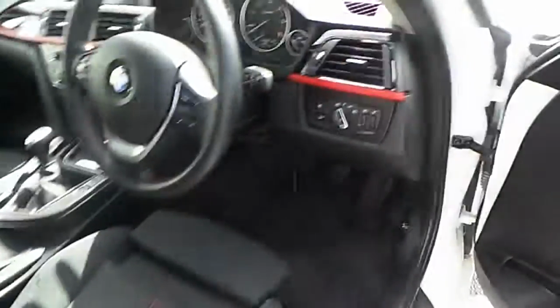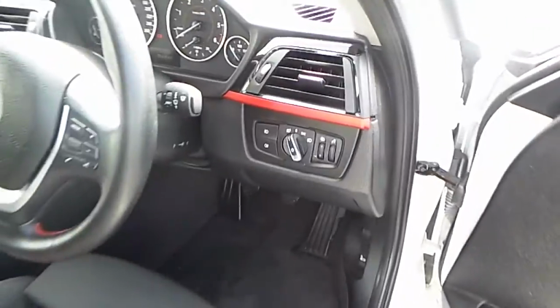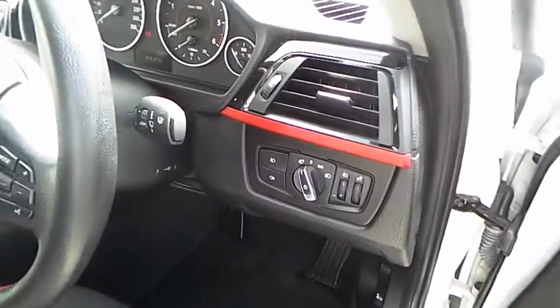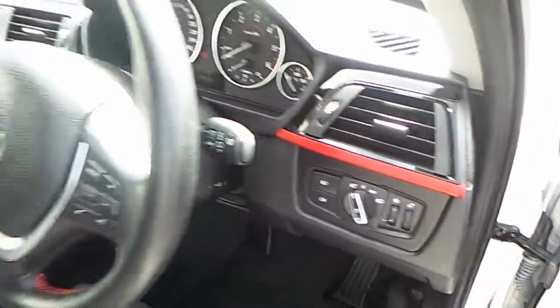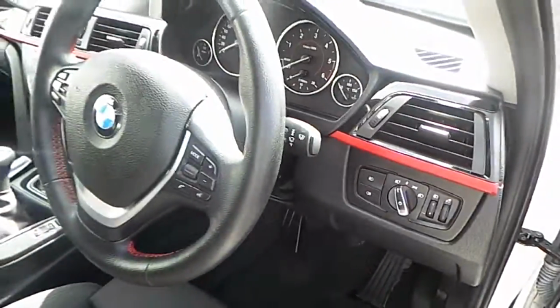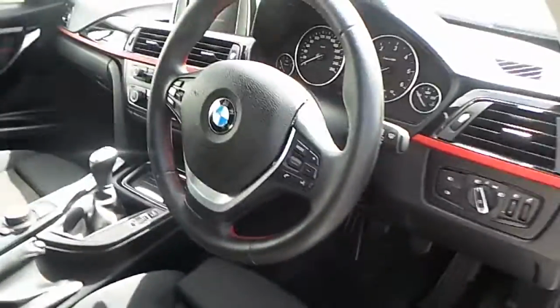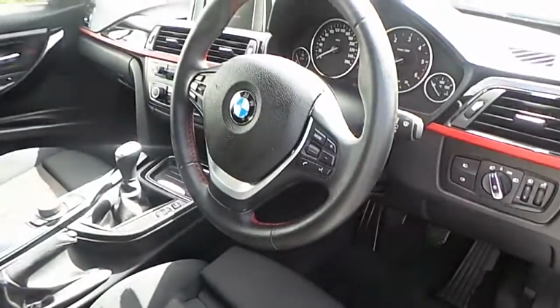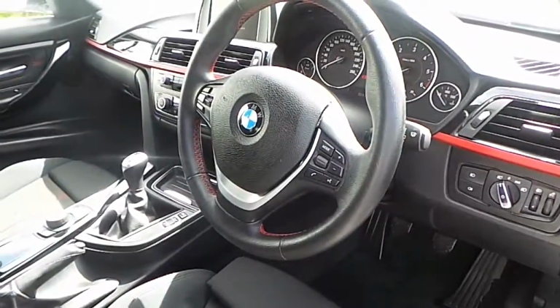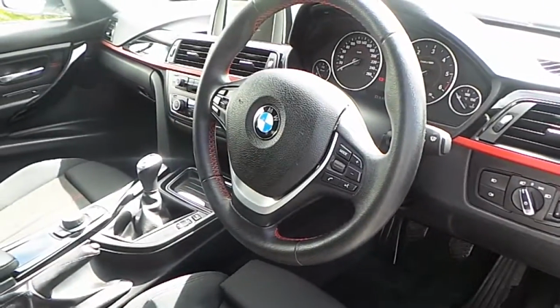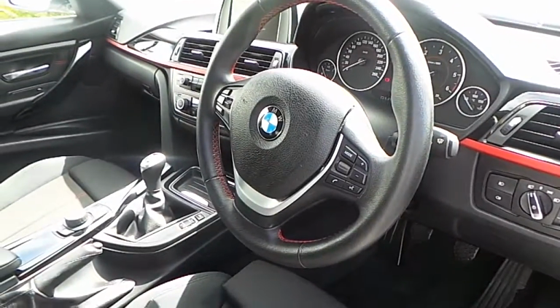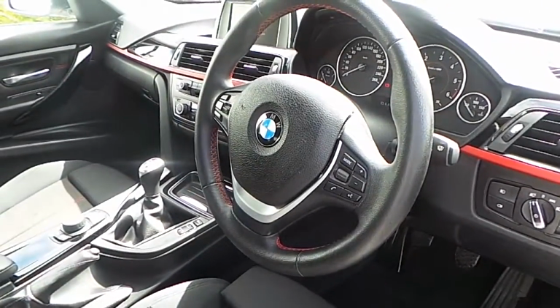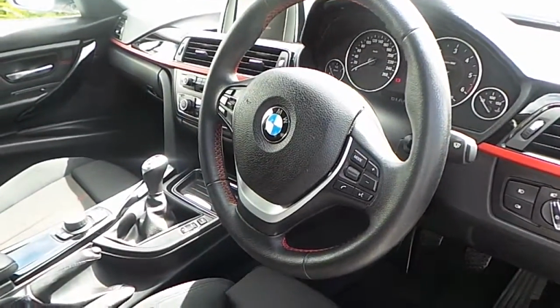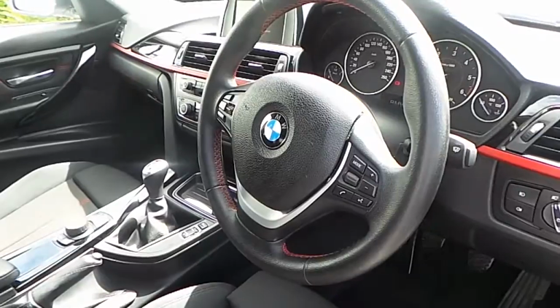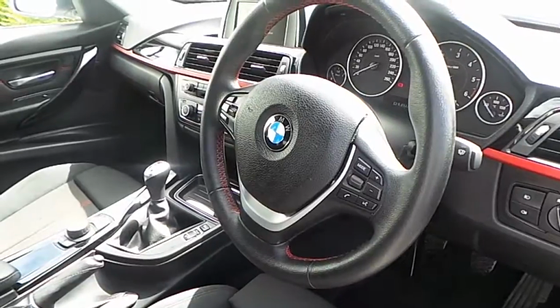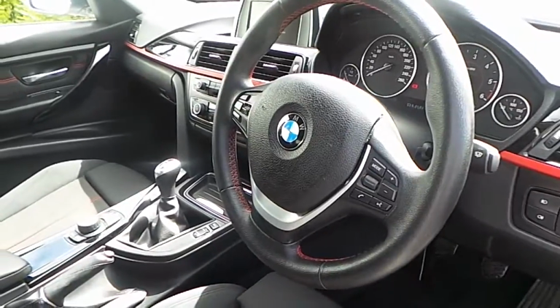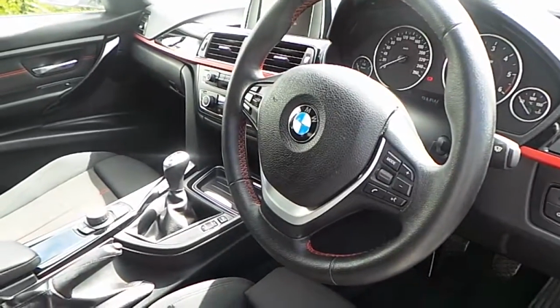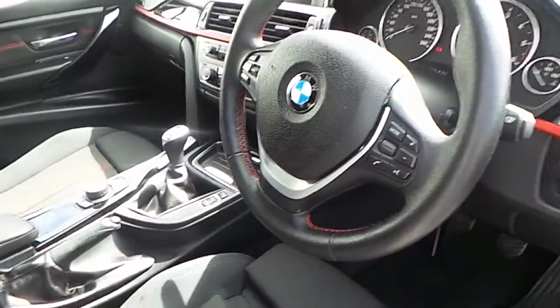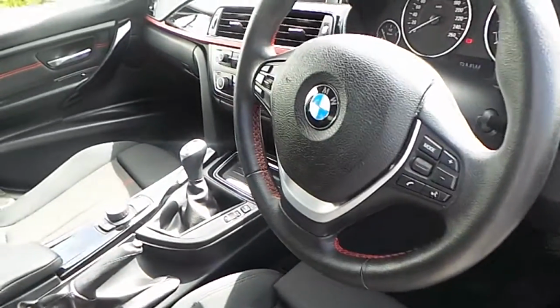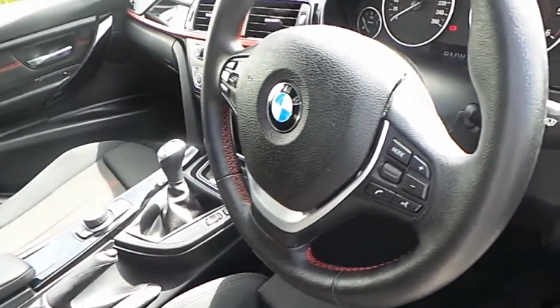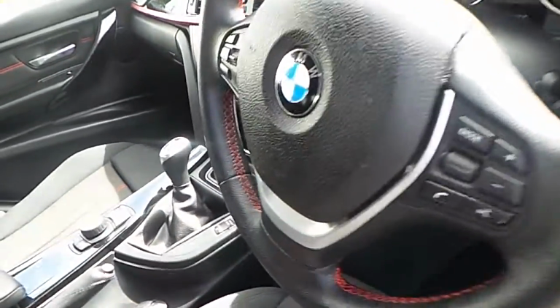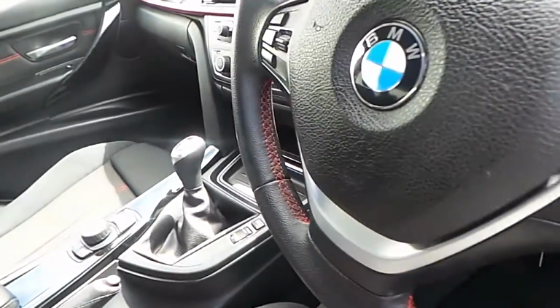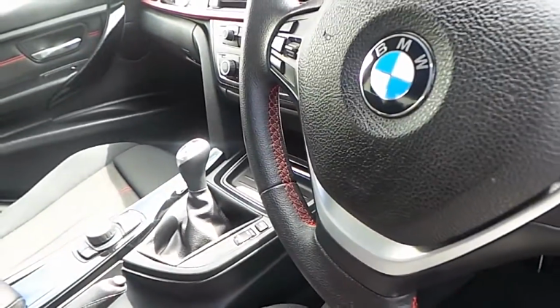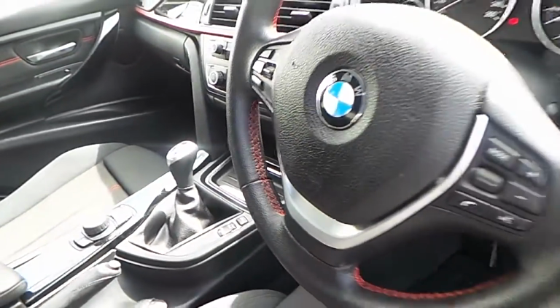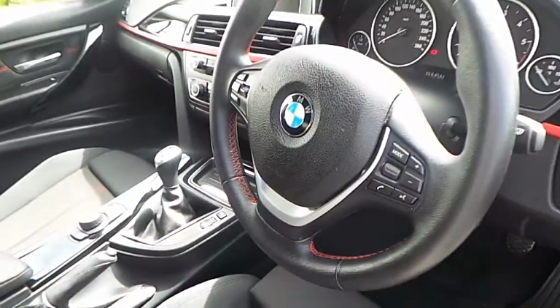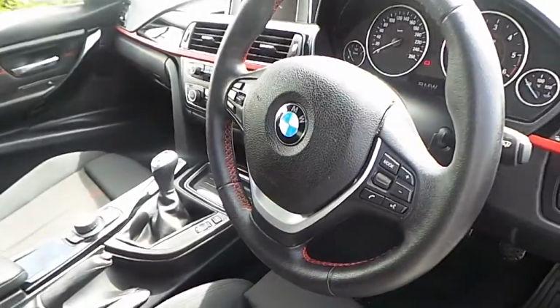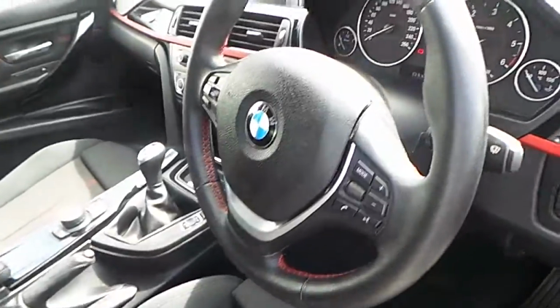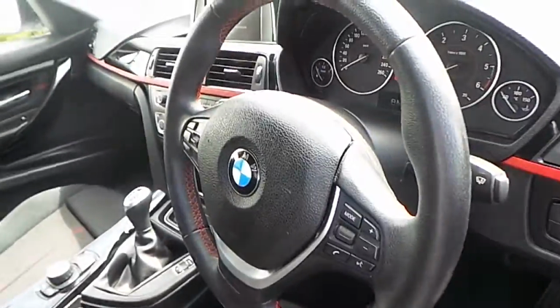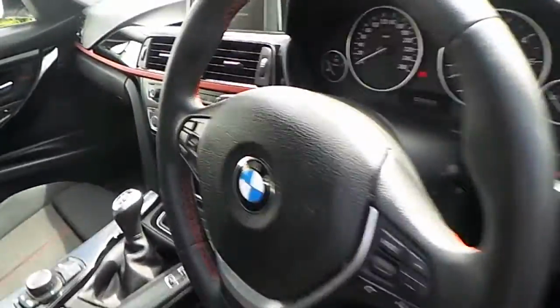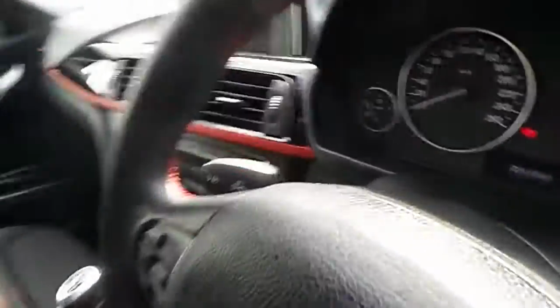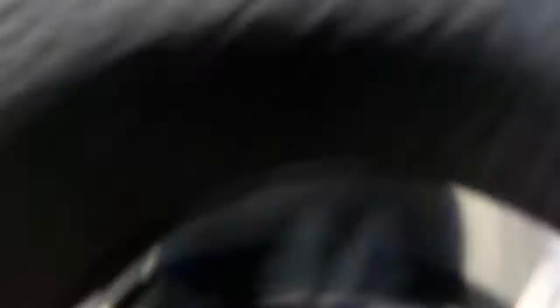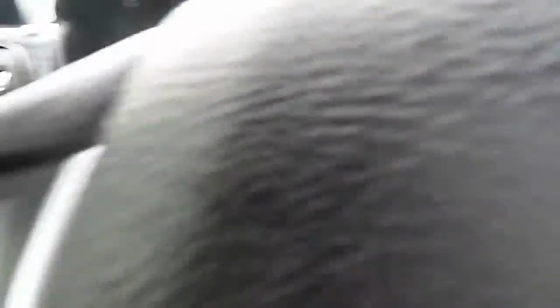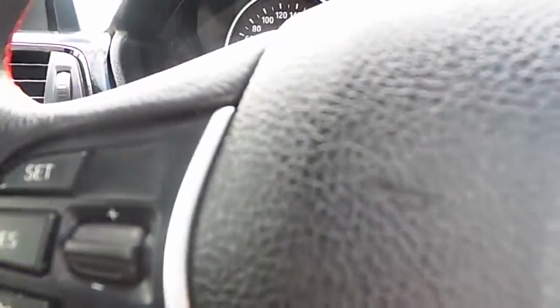We have automatic lights, automatic wipers, and a sport leather multifunction steering wheel, along with the Bluetooth commands and the cruise control commands. Red stitching in contrast with the leather on the steering wheel.